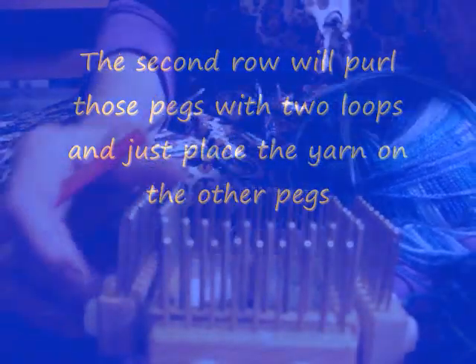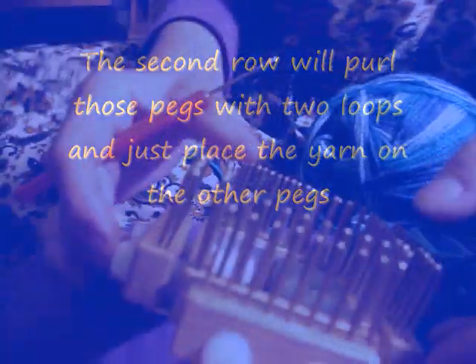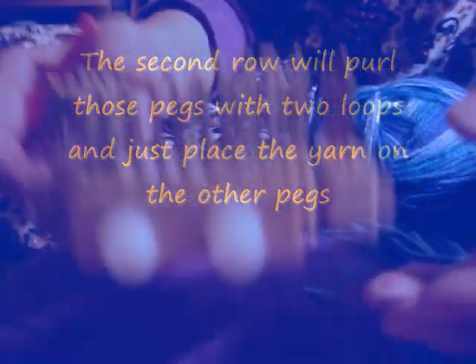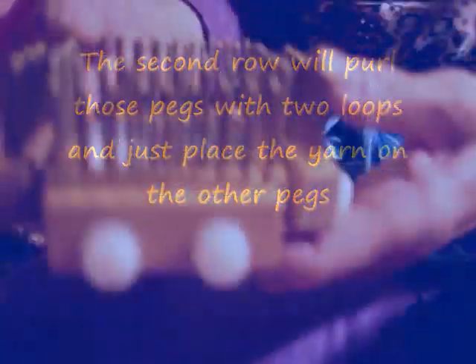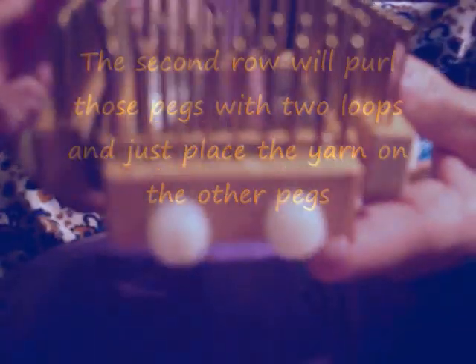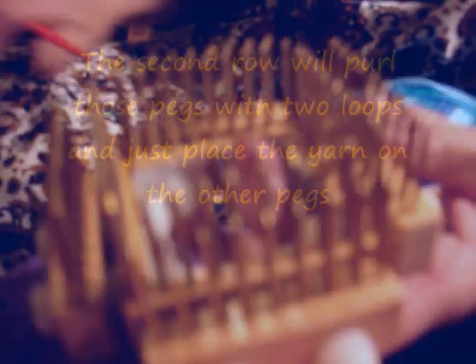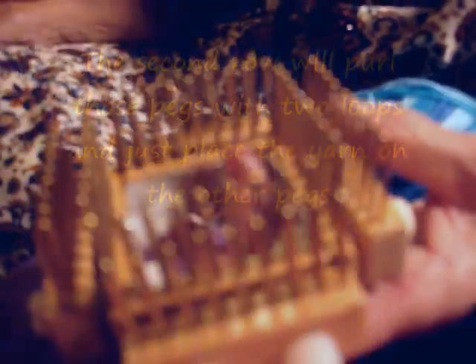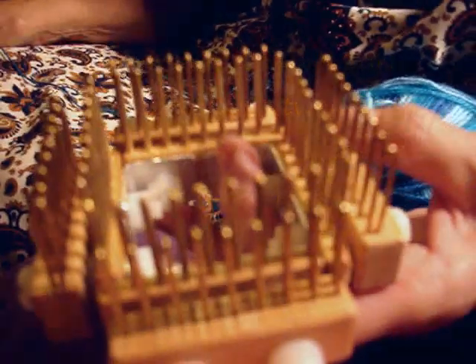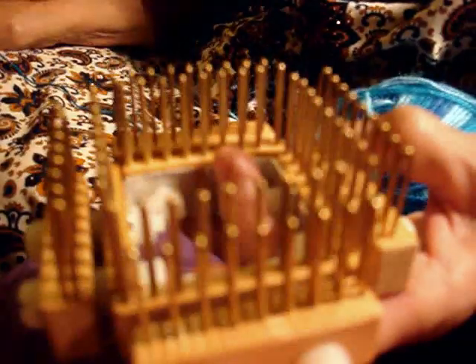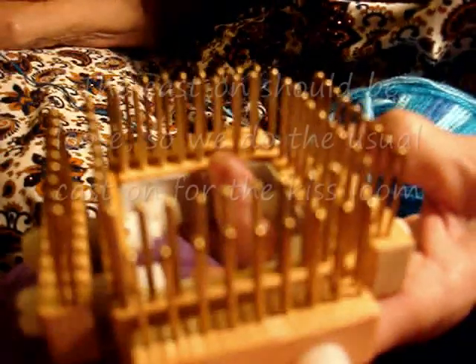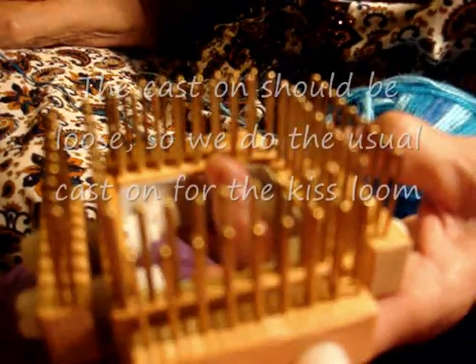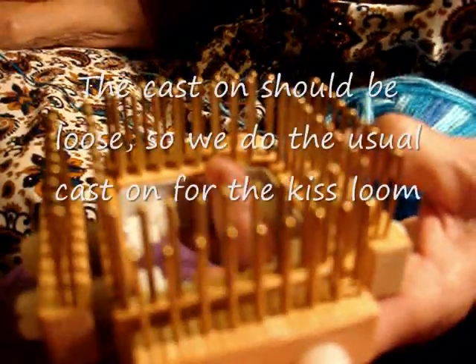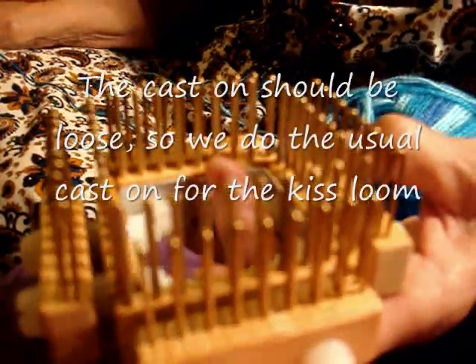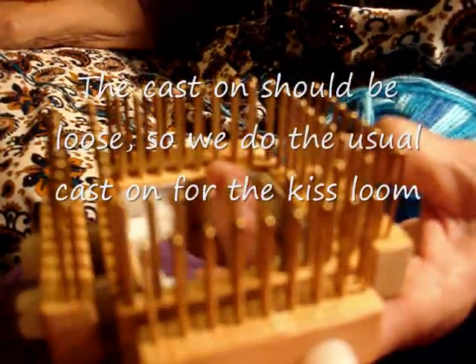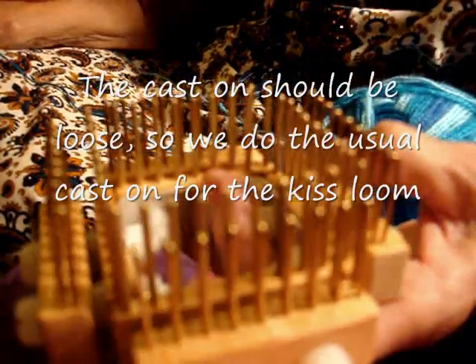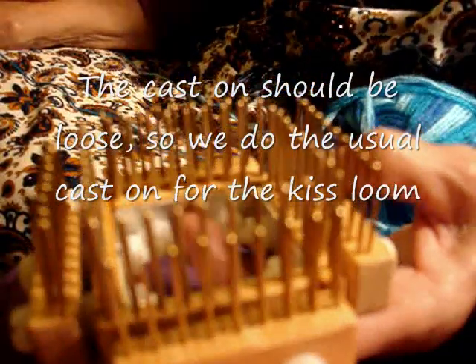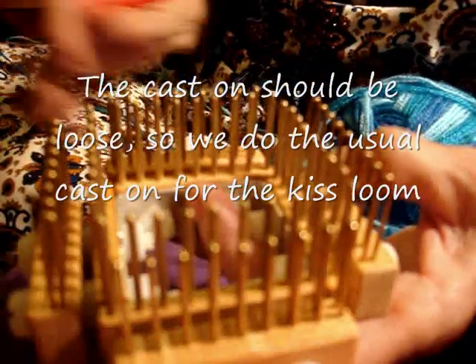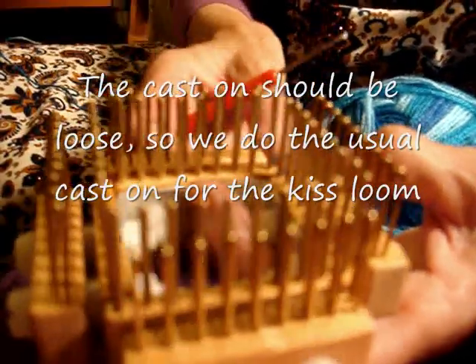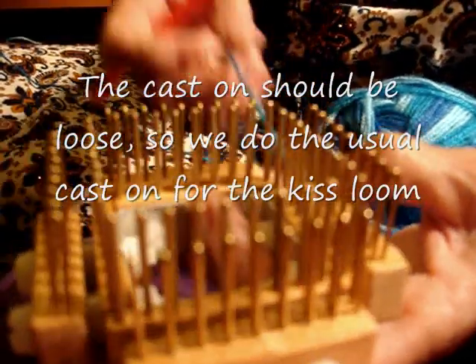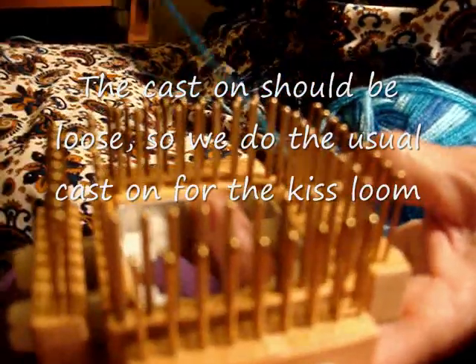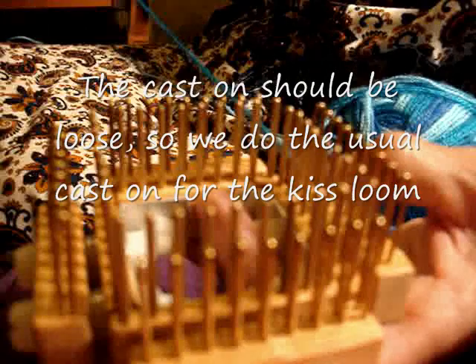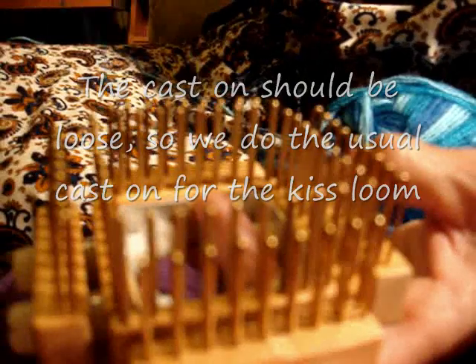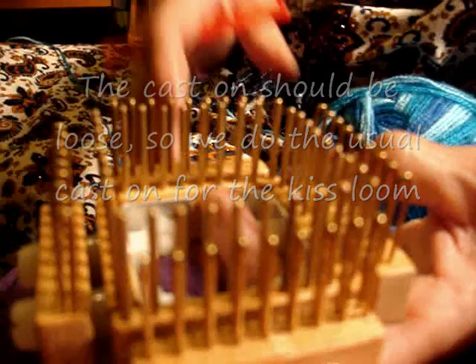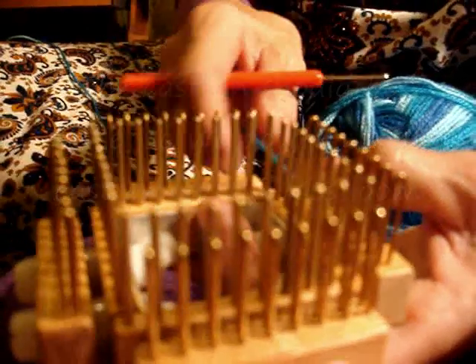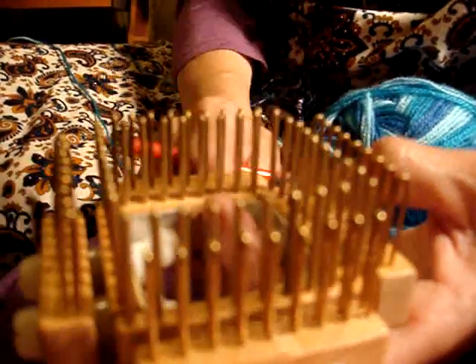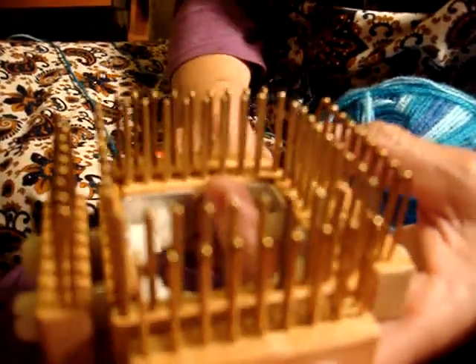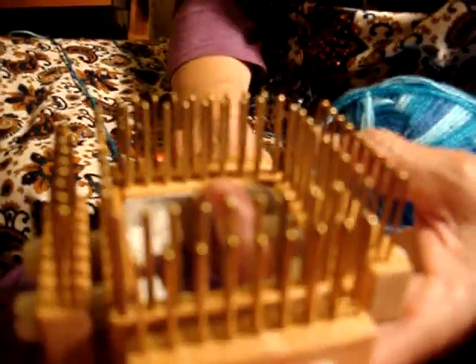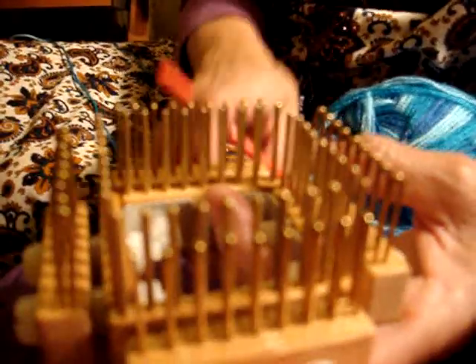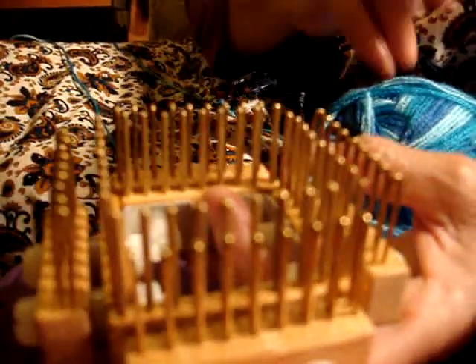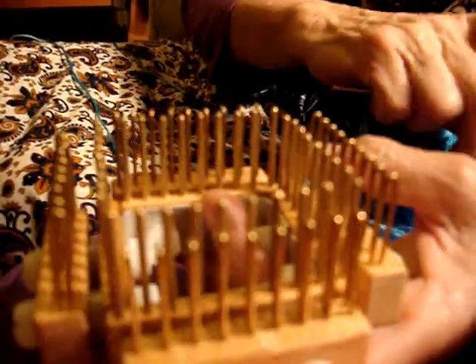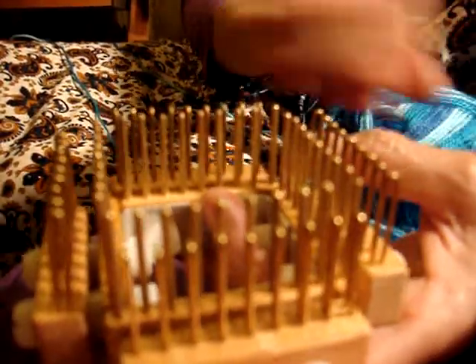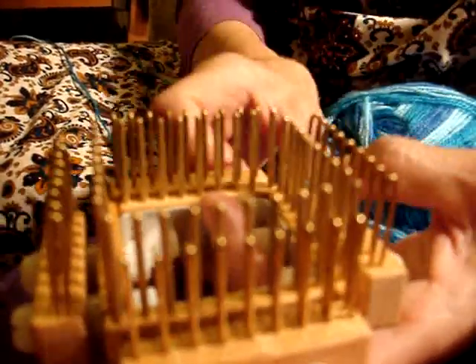Hello, this is Maria from Mexico City and I want to show you the brioche stitch on the kiss loom.